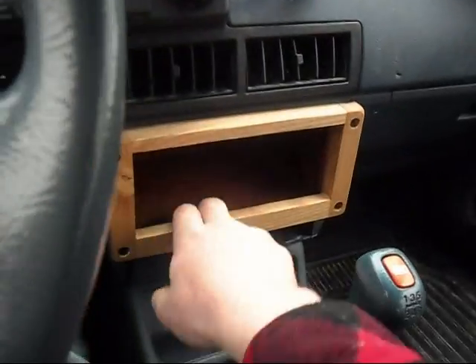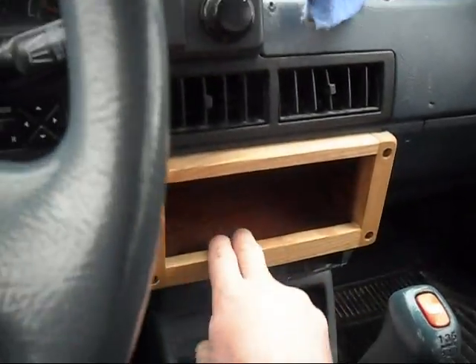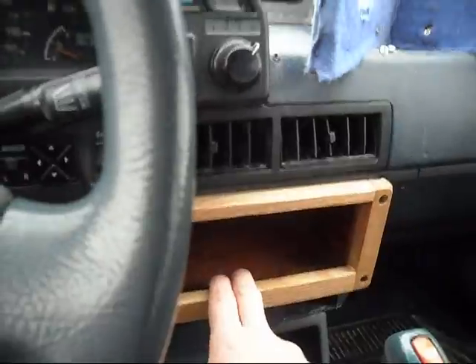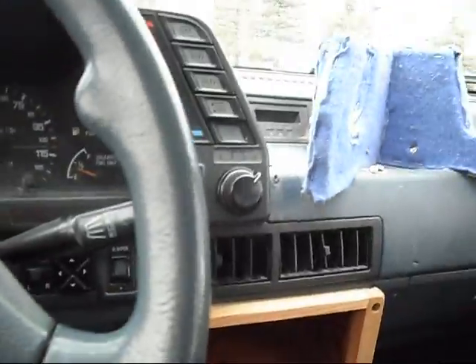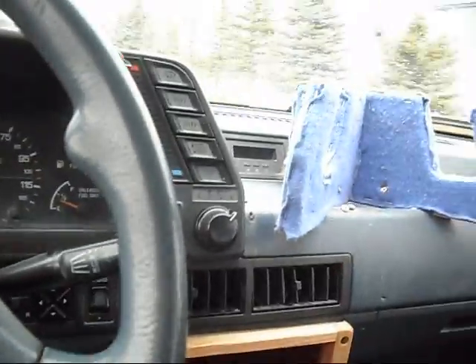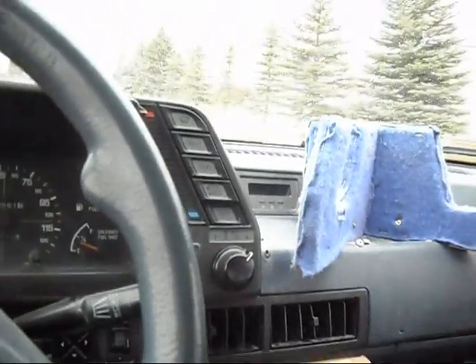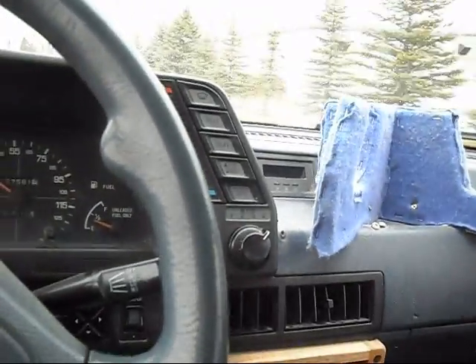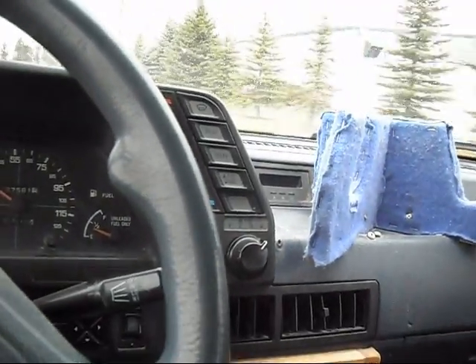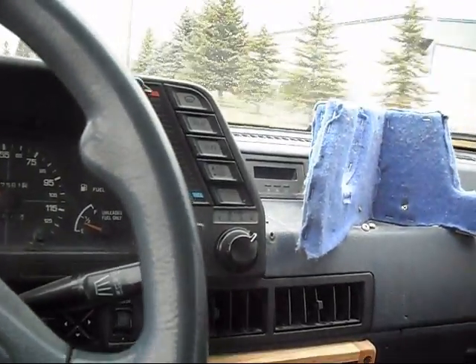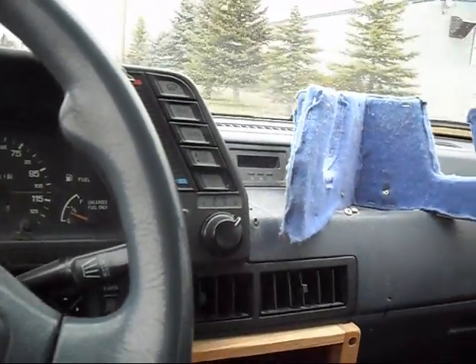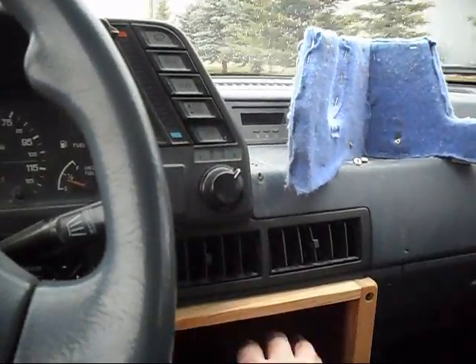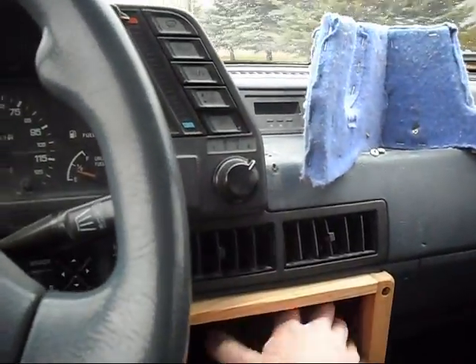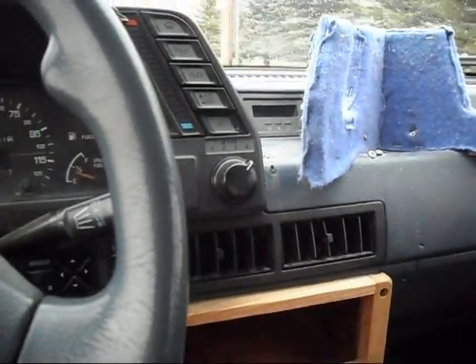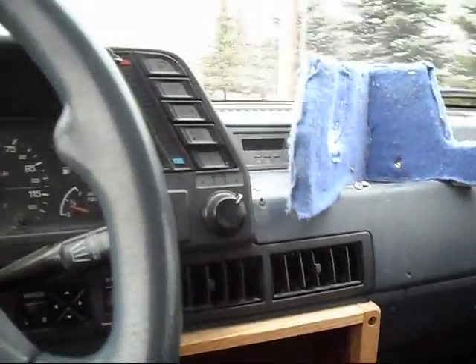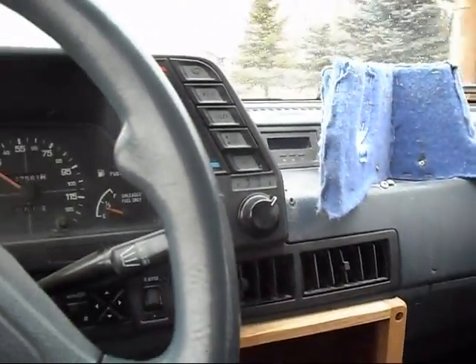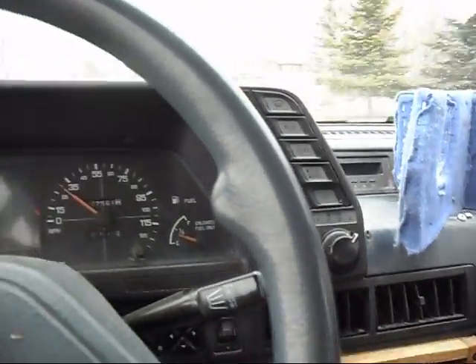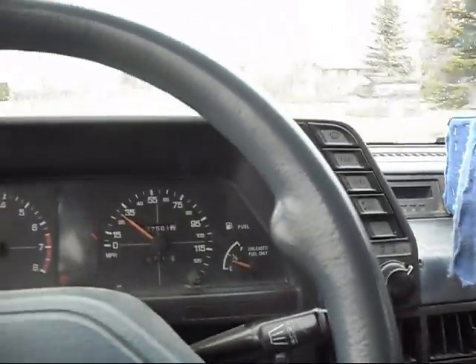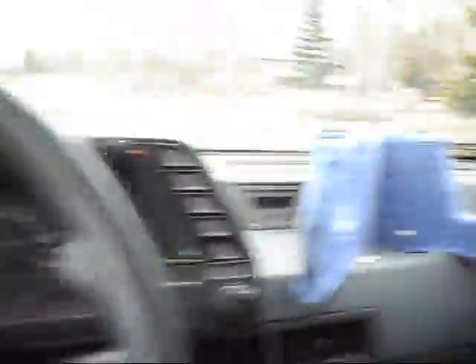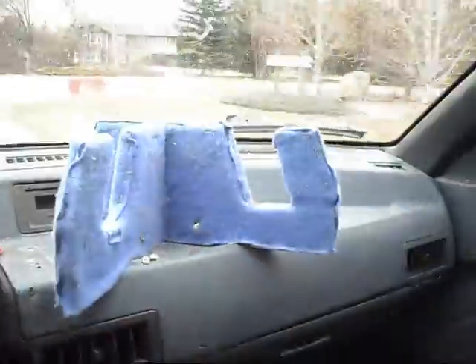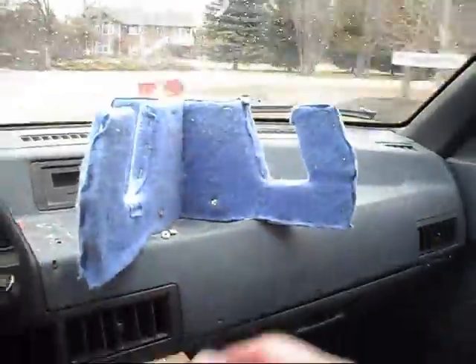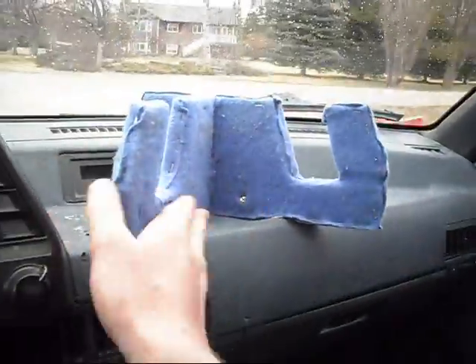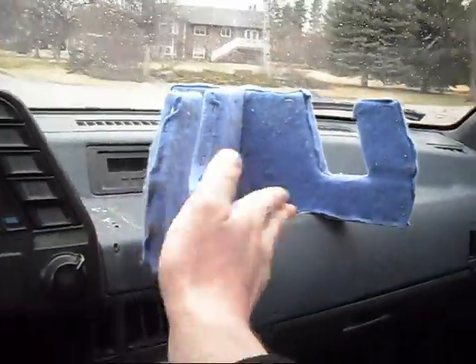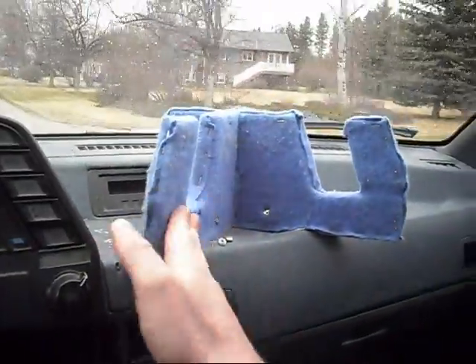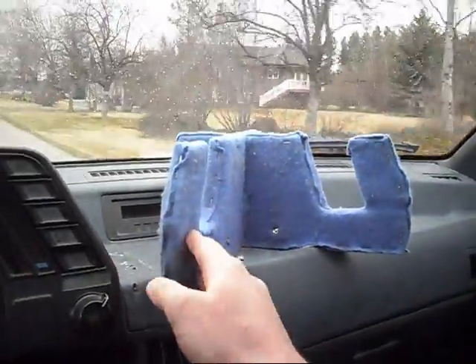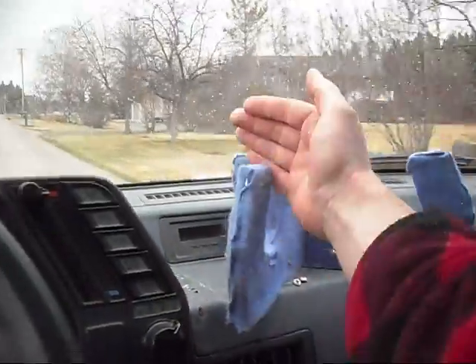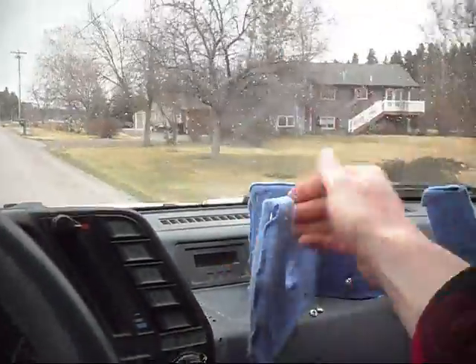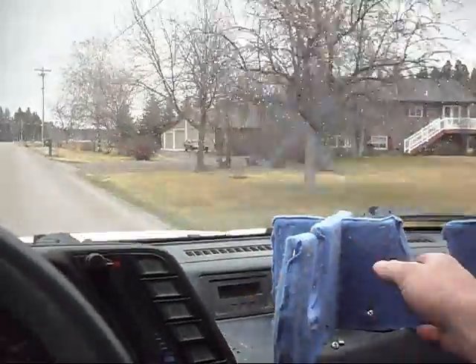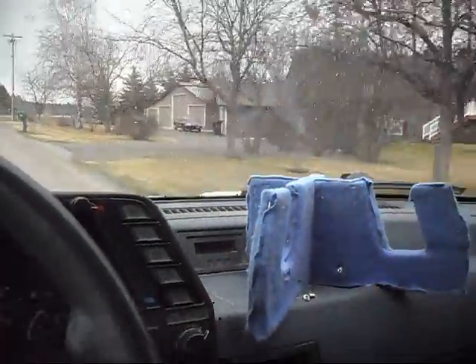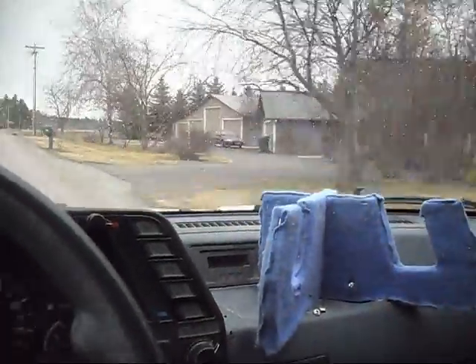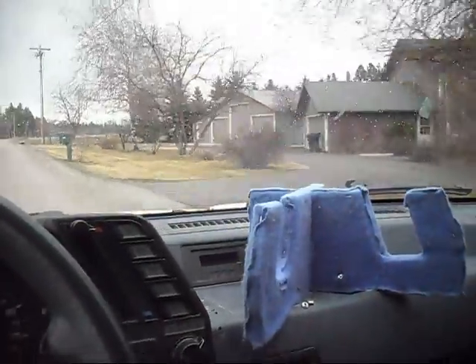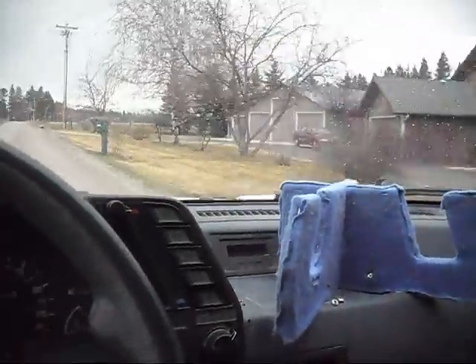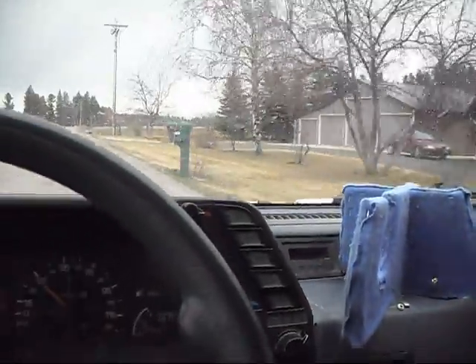The CD player — well, not CD player, it was a deck, an old tape deck — is taken out. There's a little wooden kind of device up there; I don't know what it is, I'll take it off. The previous owner put feathers in it. Kind of odd.